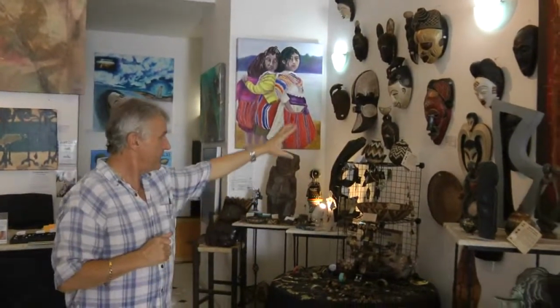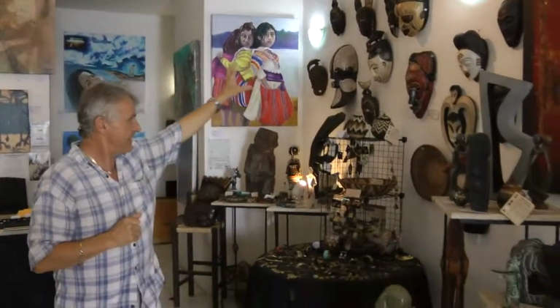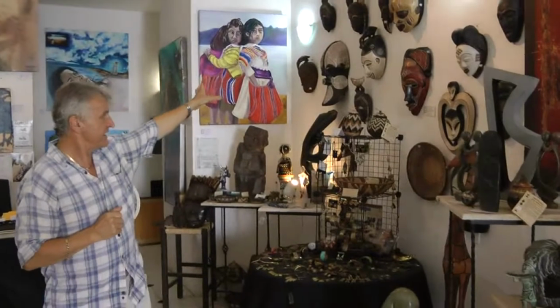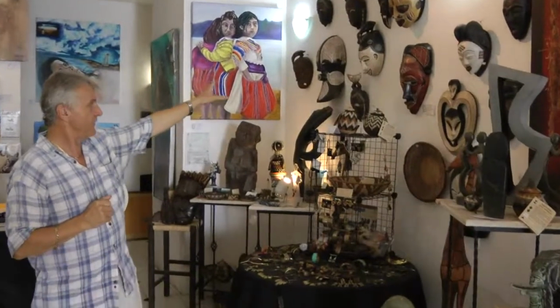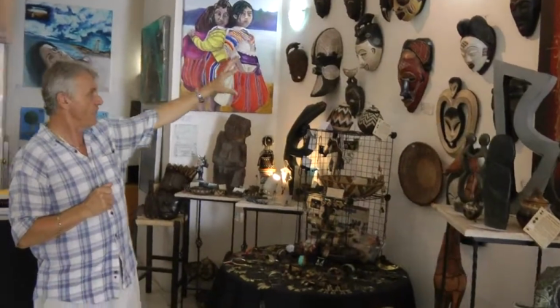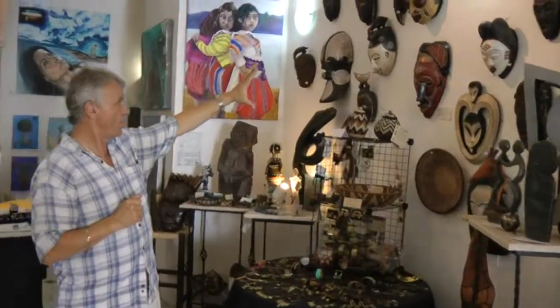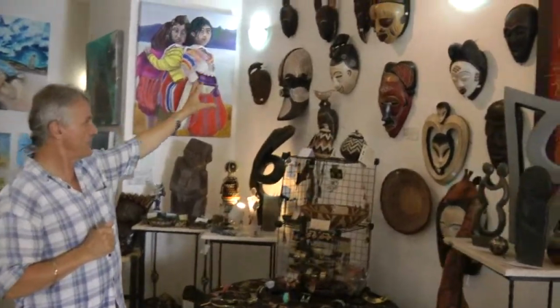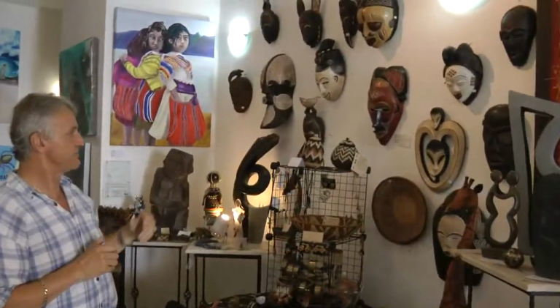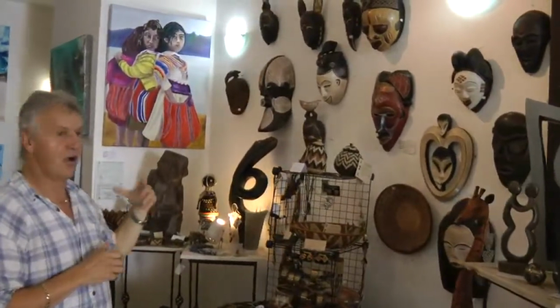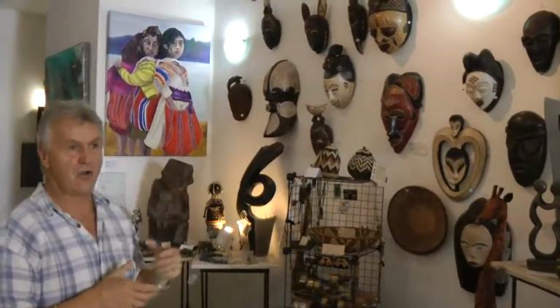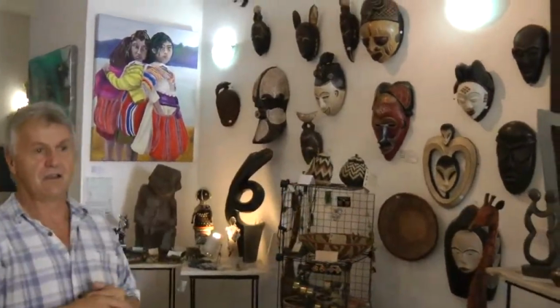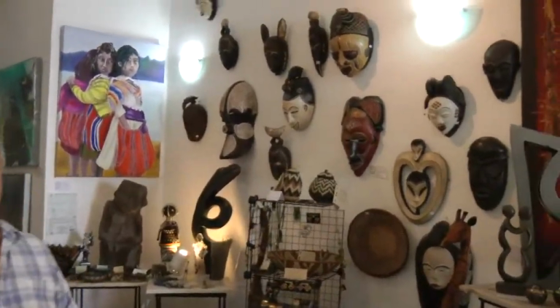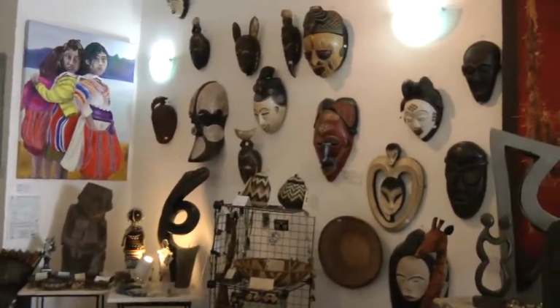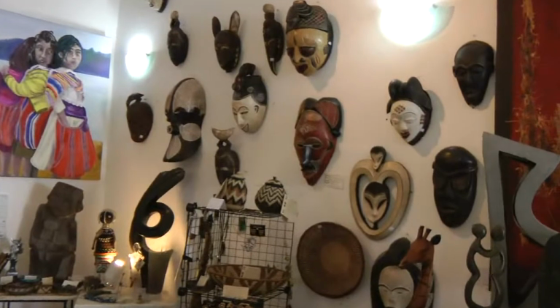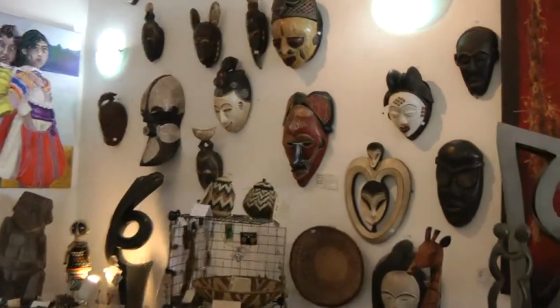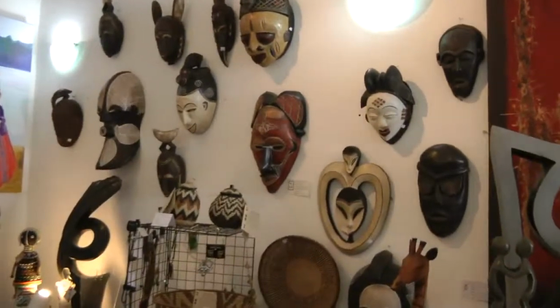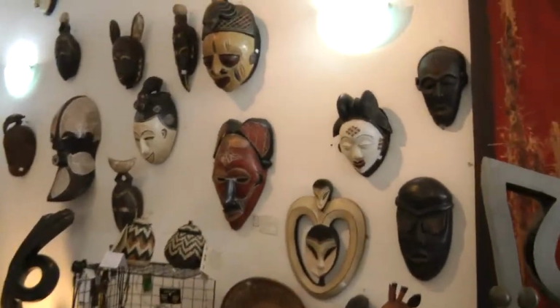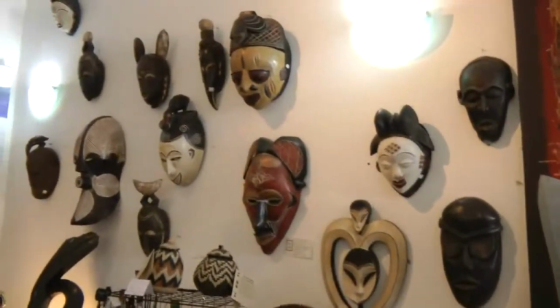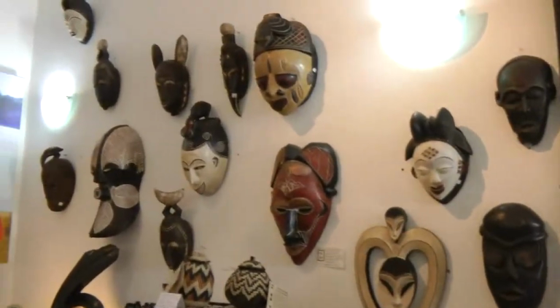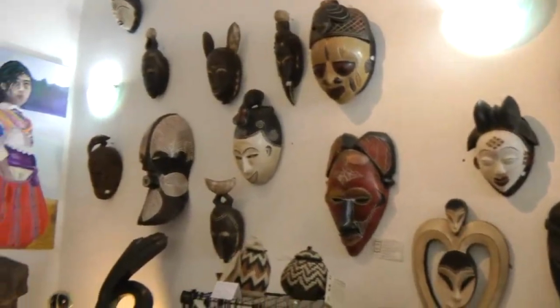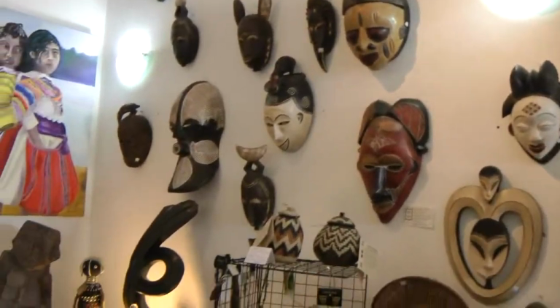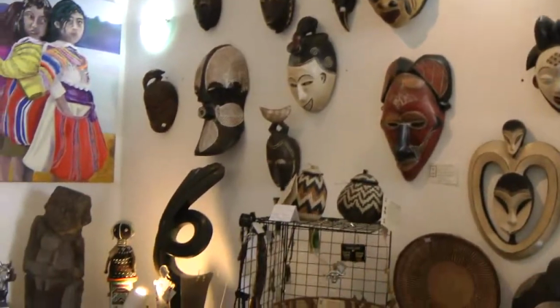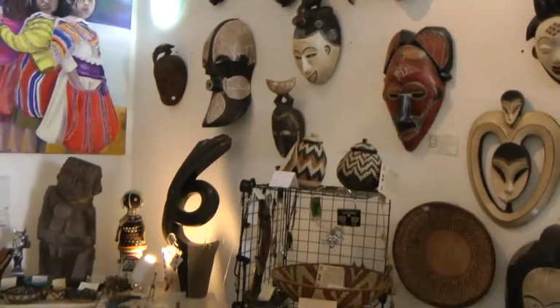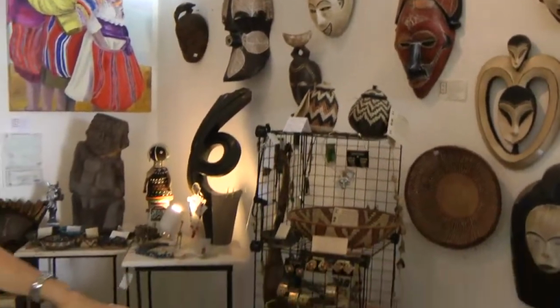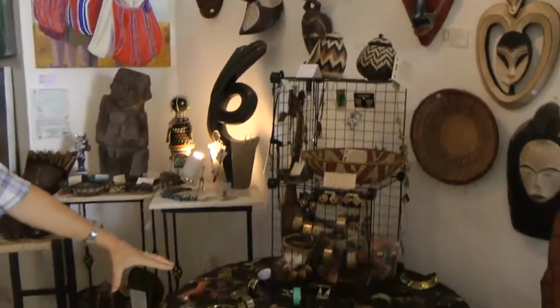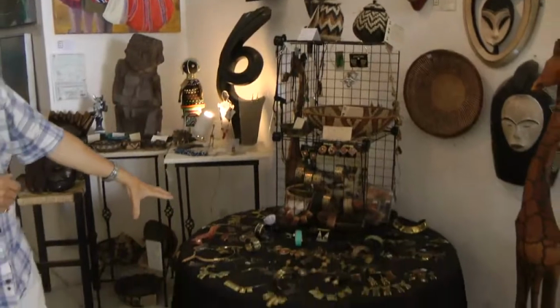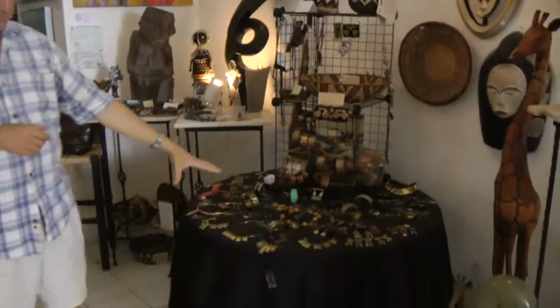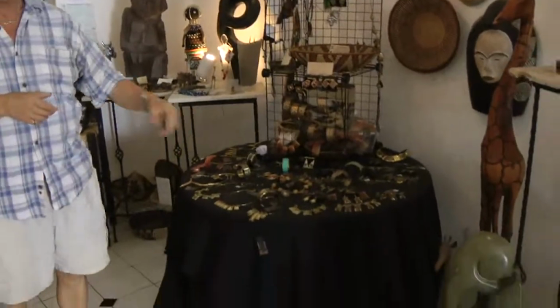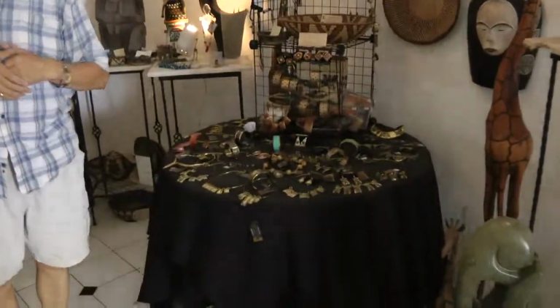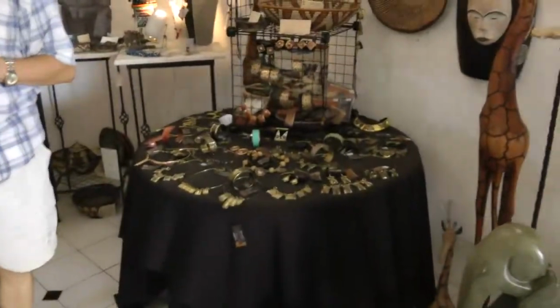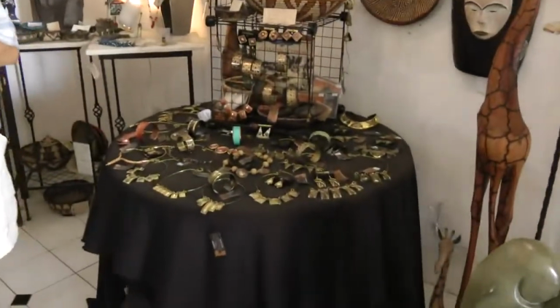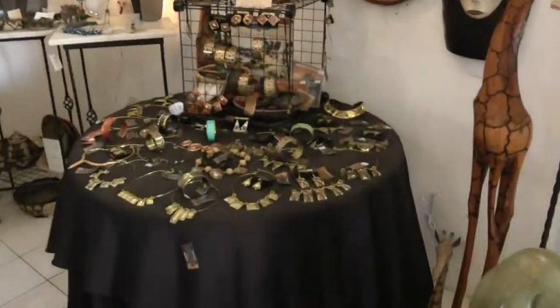The masks here on this wall are all original masks from the Congo, Ghana, and Ivory Coast — very beautiful masks from all that part of the world. The jewellery is from South Africa, very beautiful jewellery.